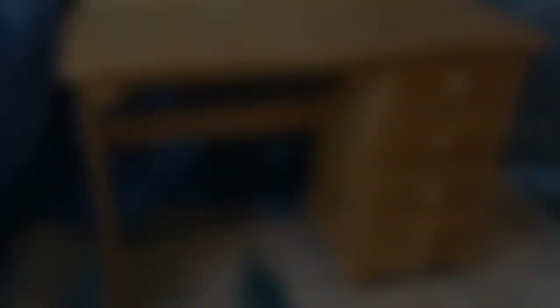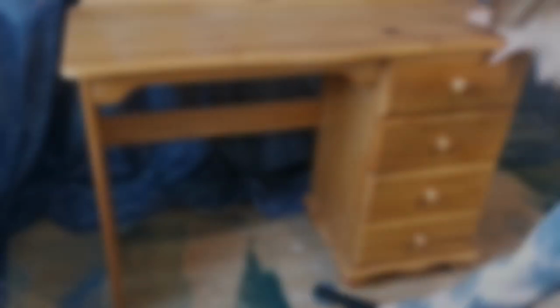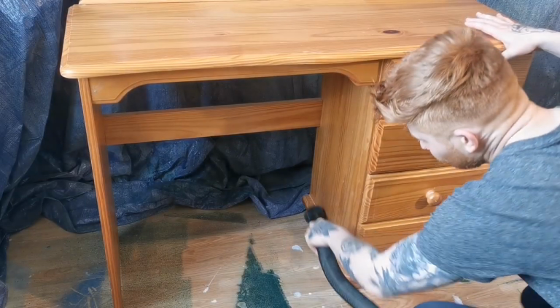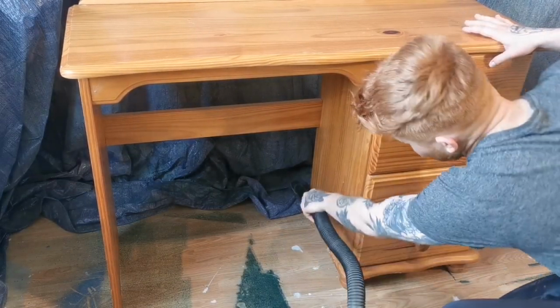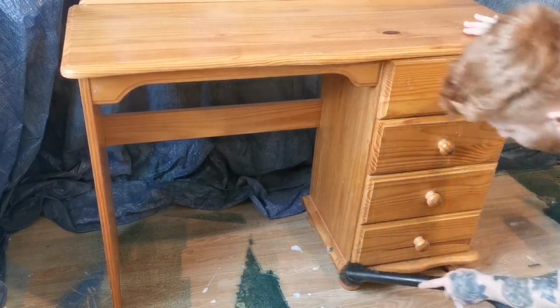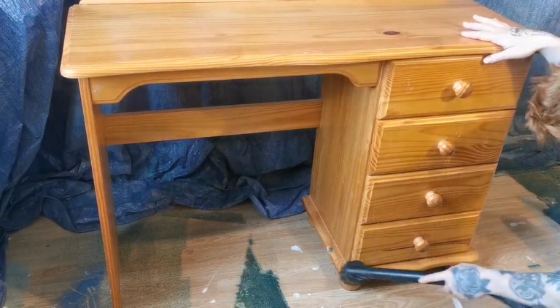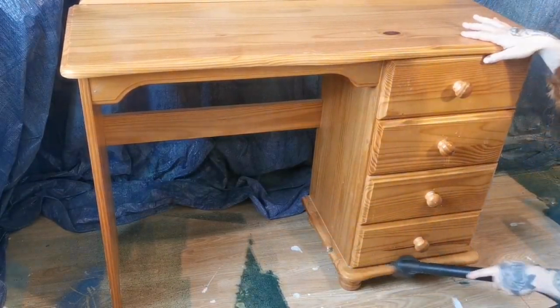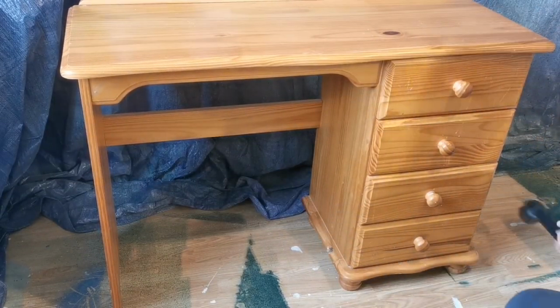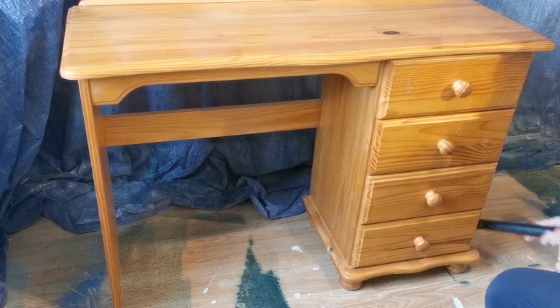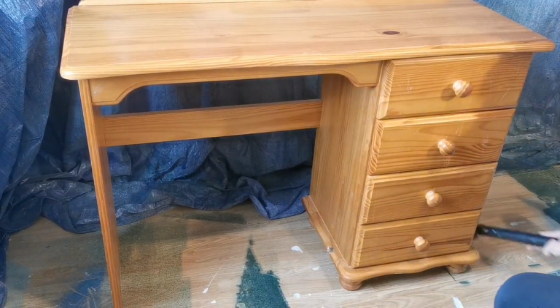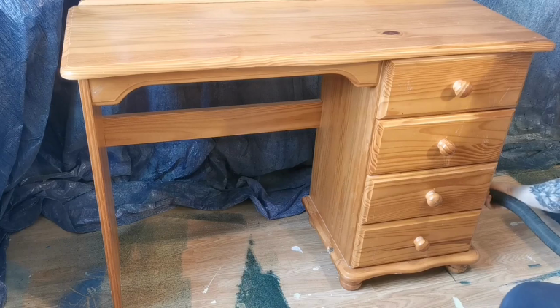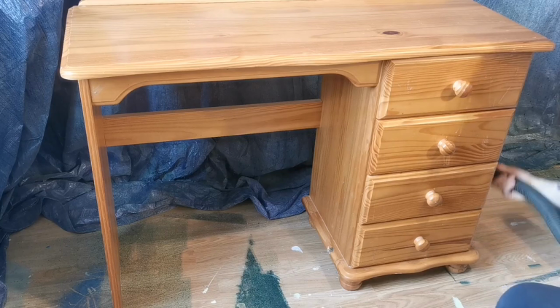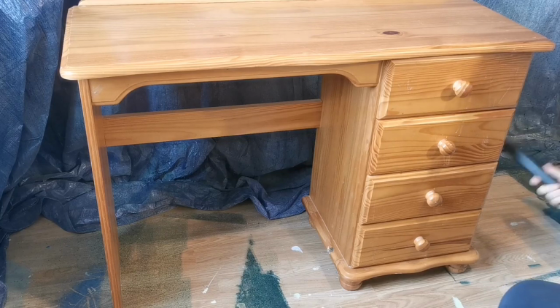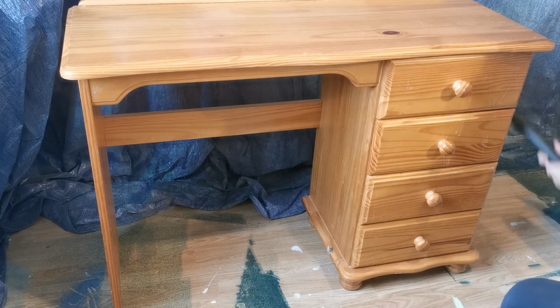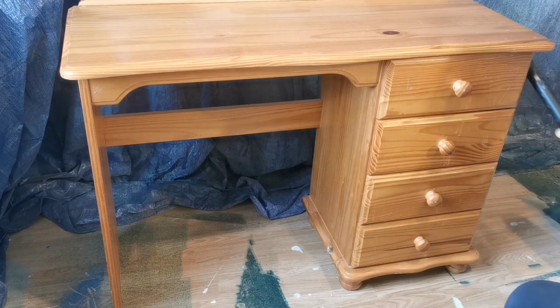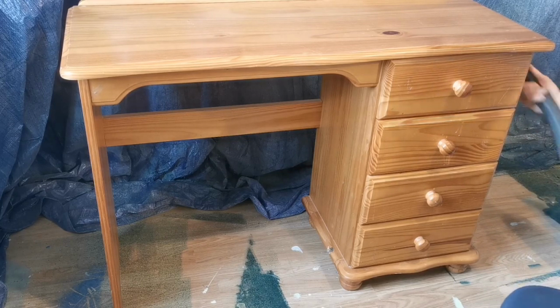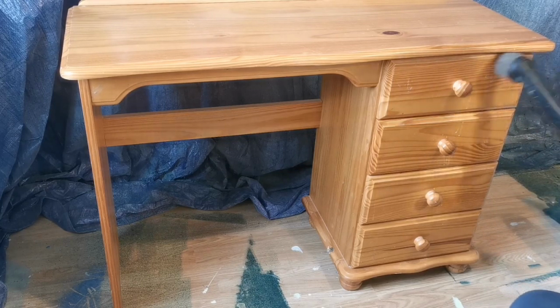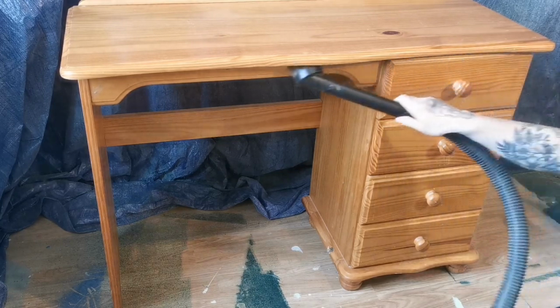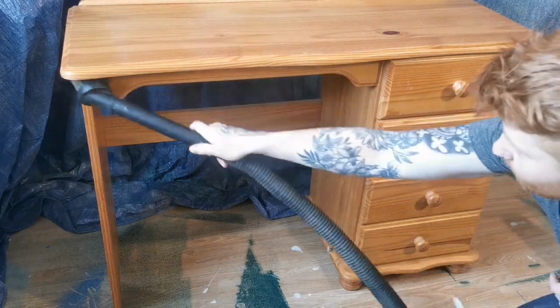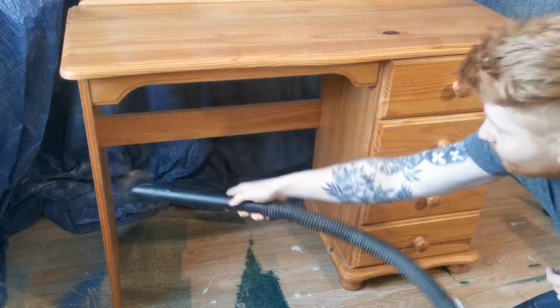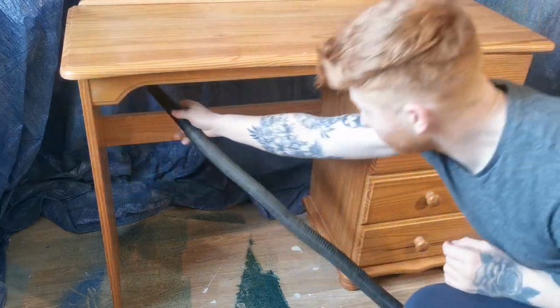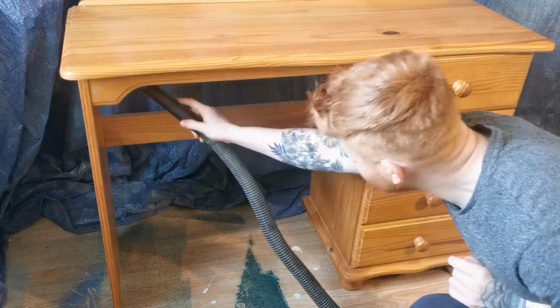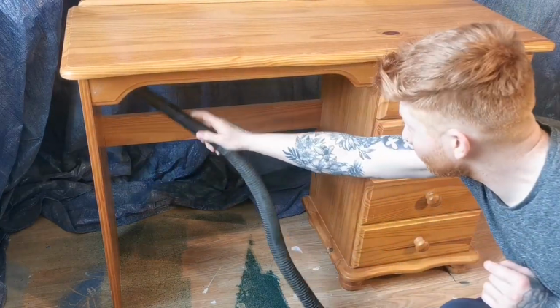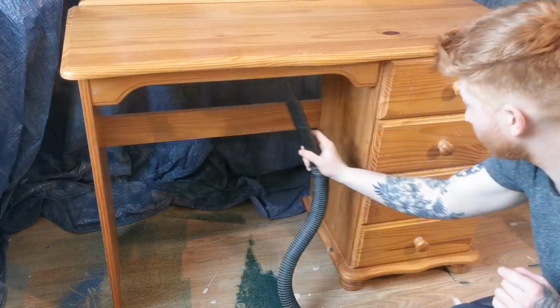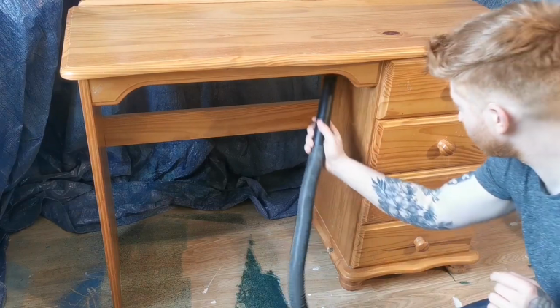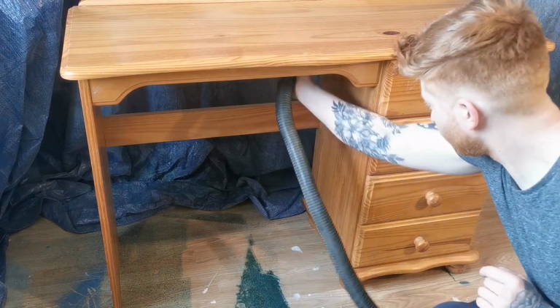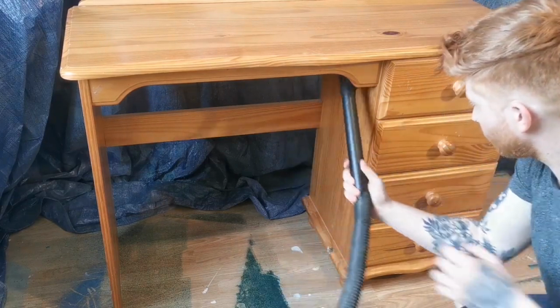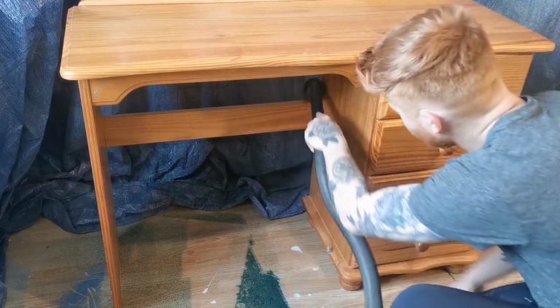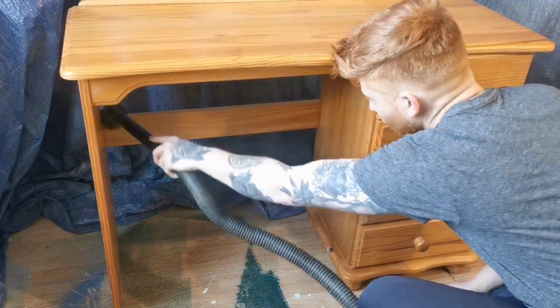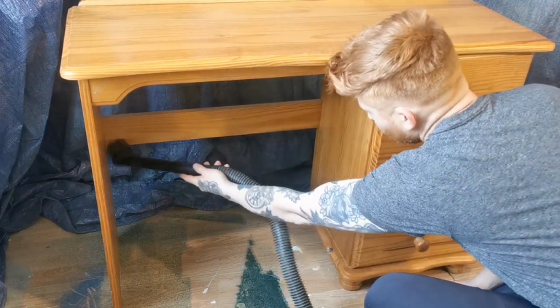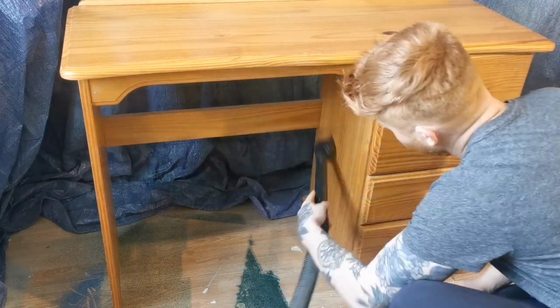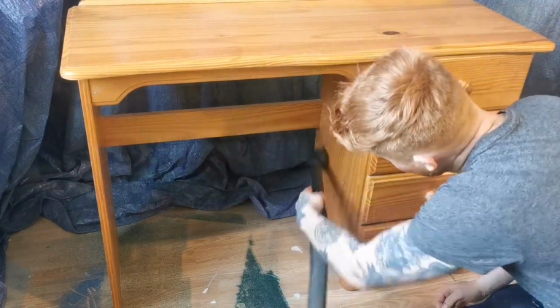As always, I begin by hoovering the entire piece. This is to pick up any dust balls, cobwebs, or just about any debris left inside. Honestly, the things I found in some furniture is absolutely crazy.